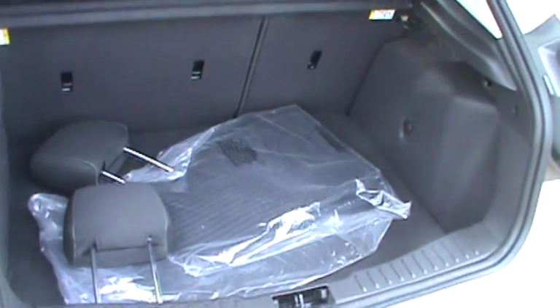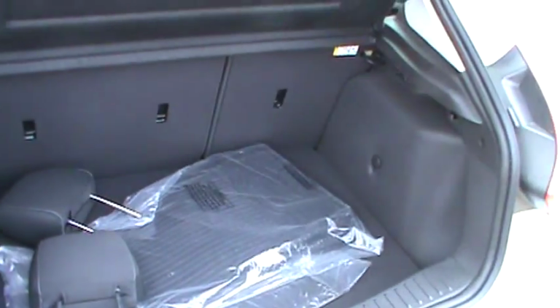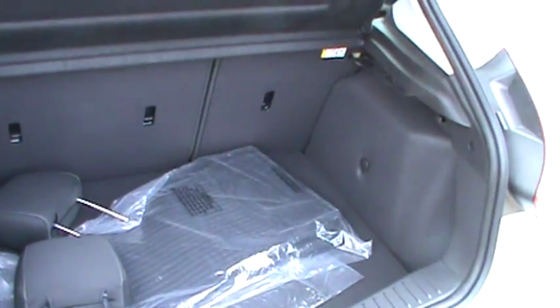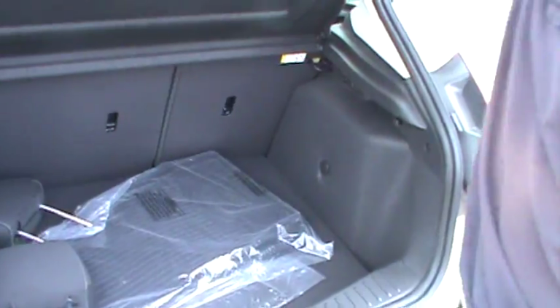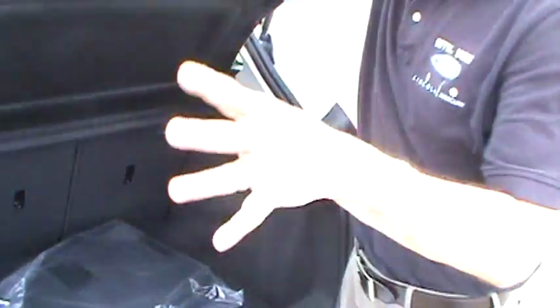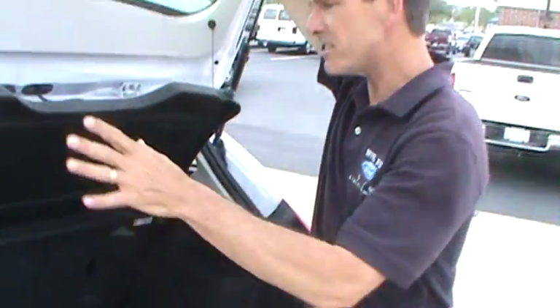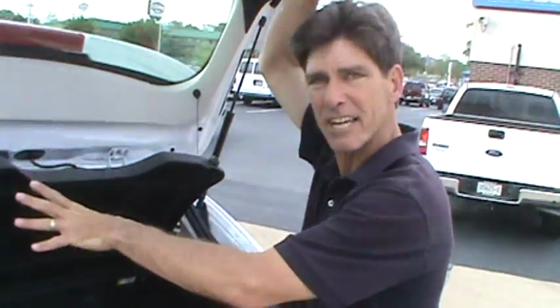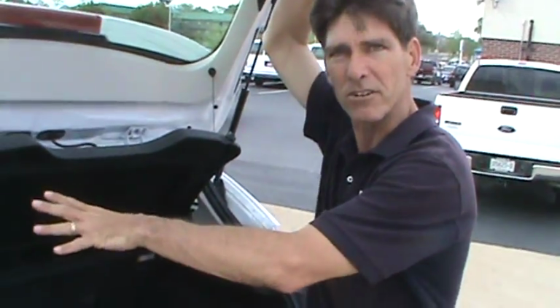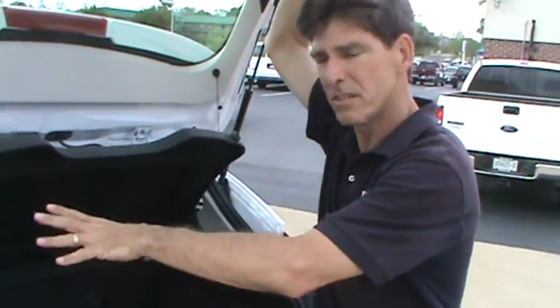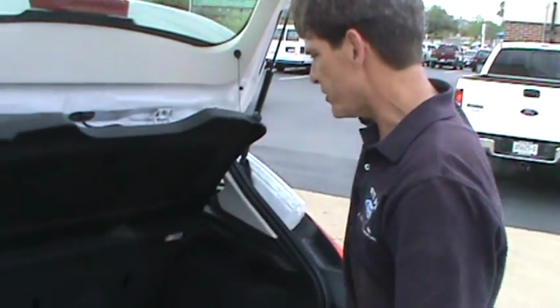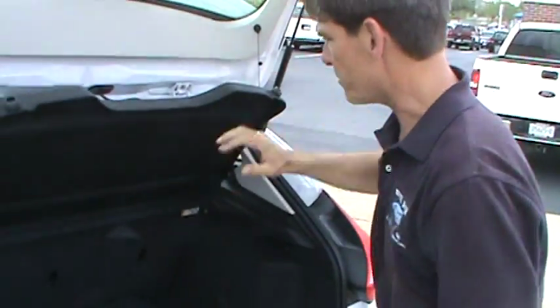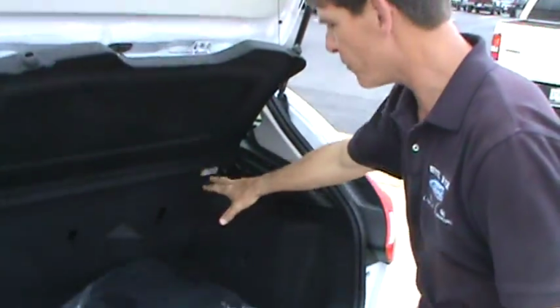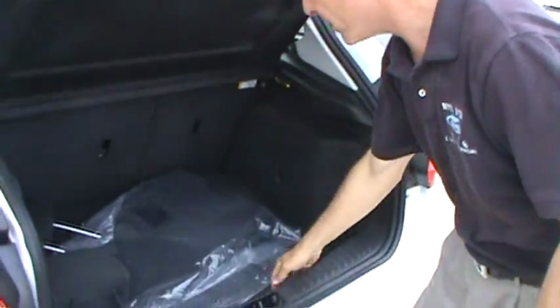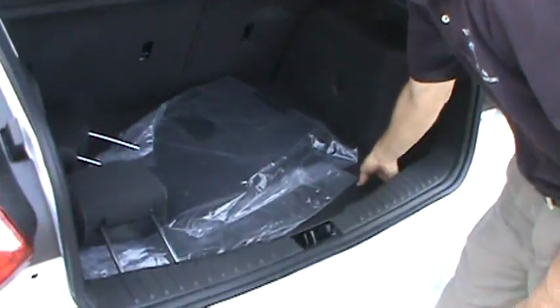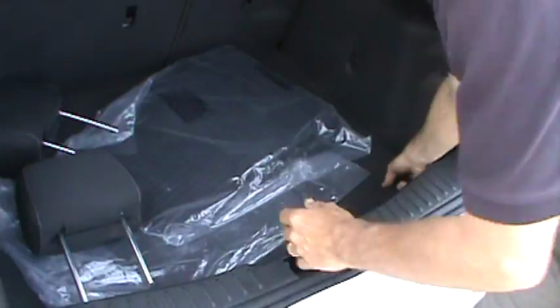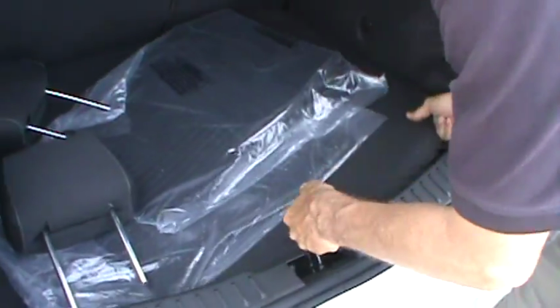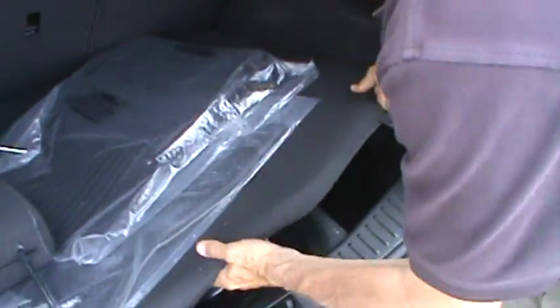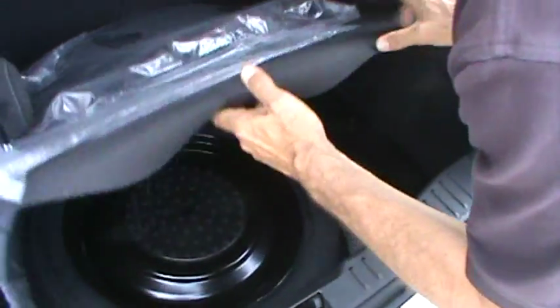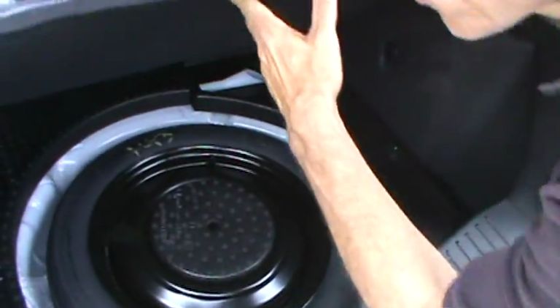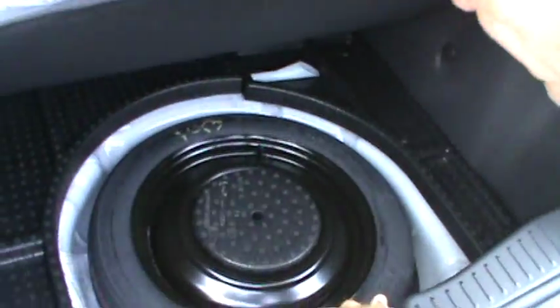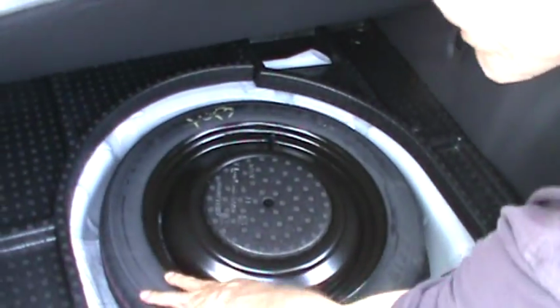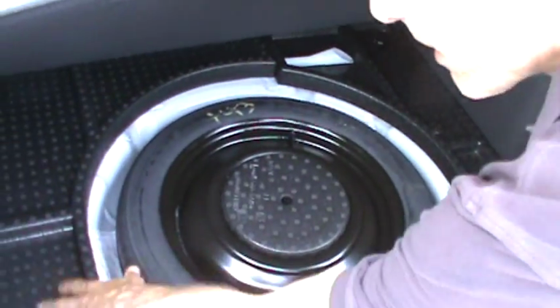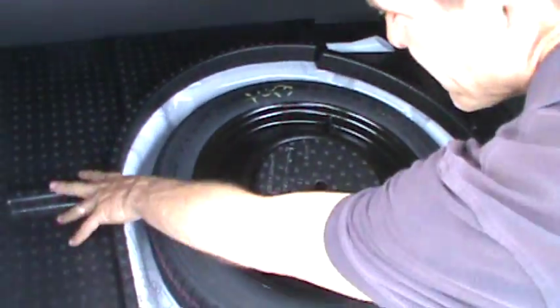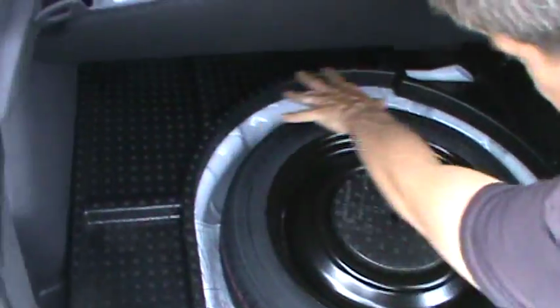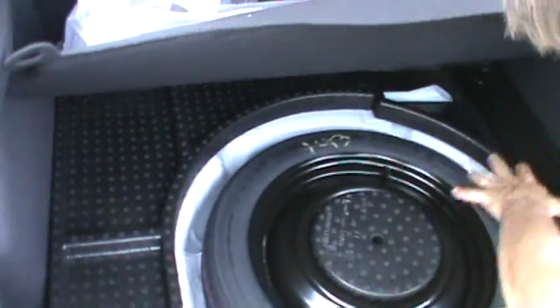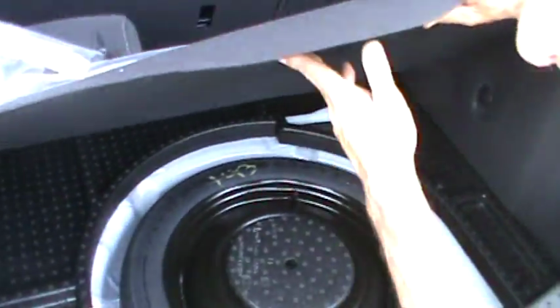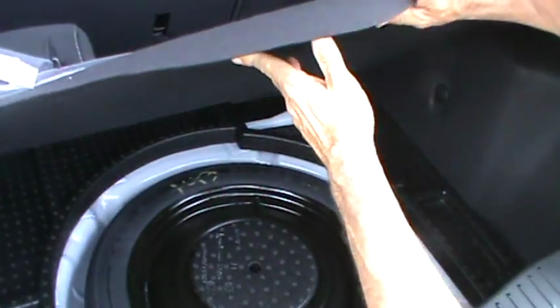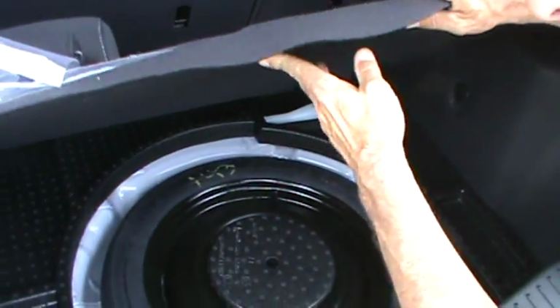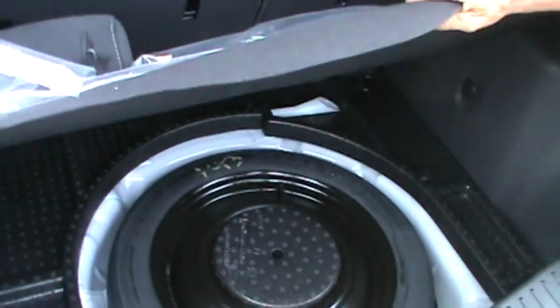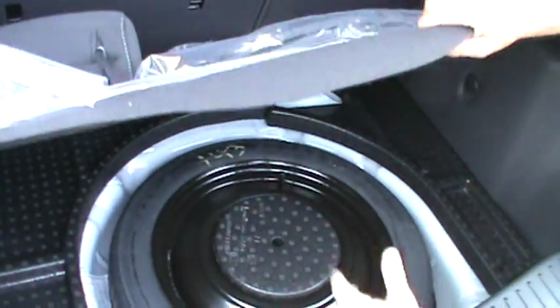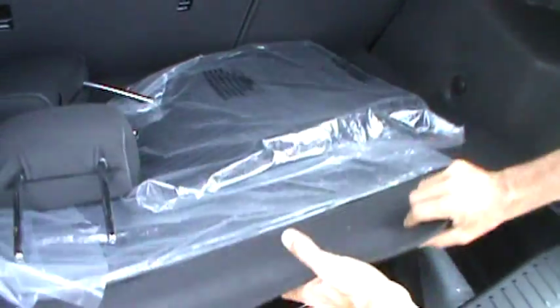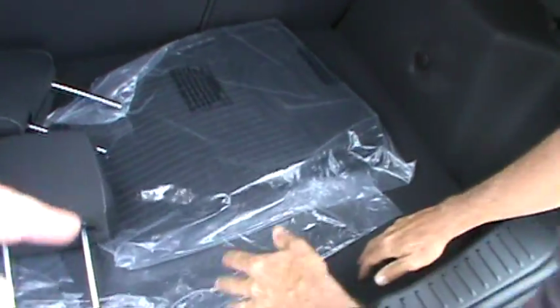It comes in a hatch and a sedan. This is the hatch bottom. As you can notice, there's plenty of room here. Underneath, you've got your spare tire and some other compartments for storage.